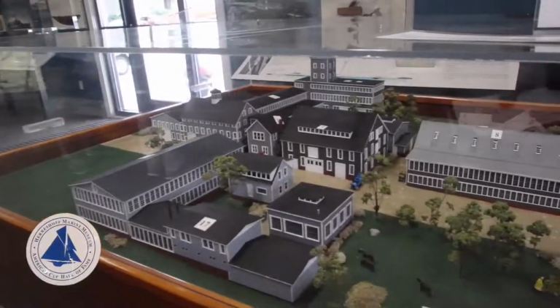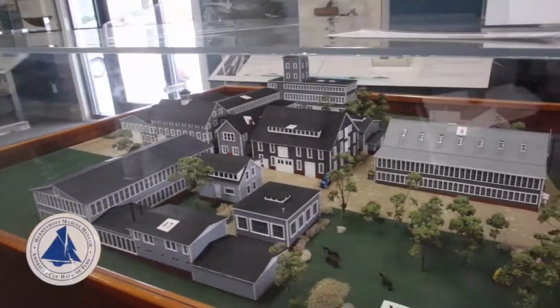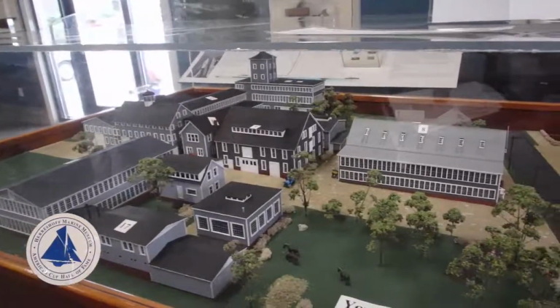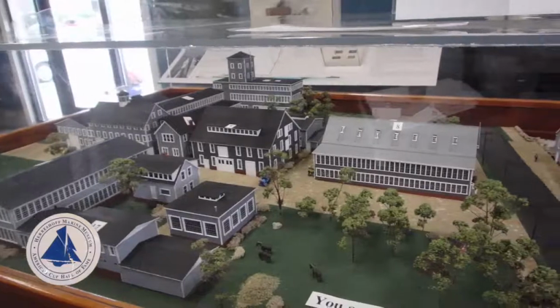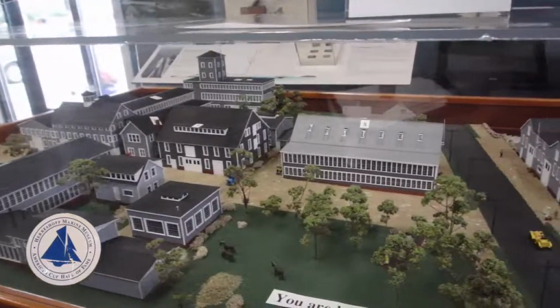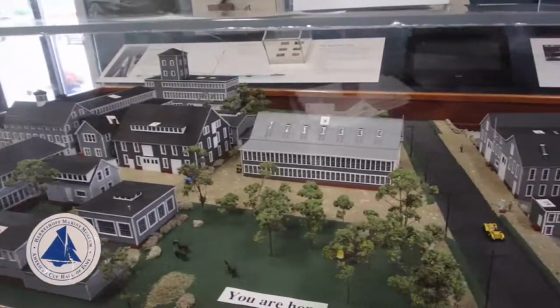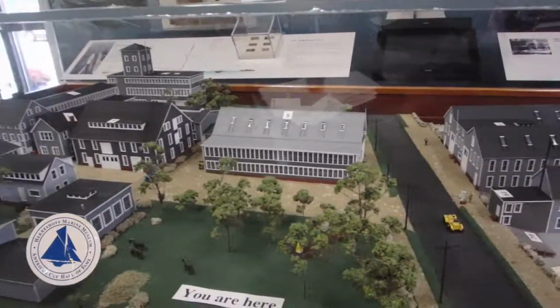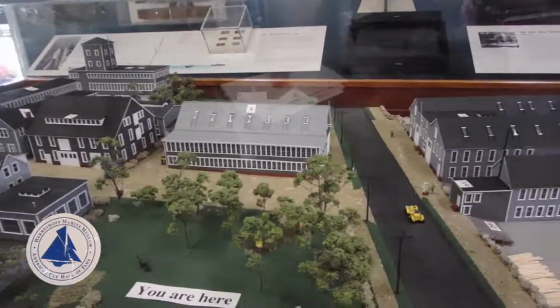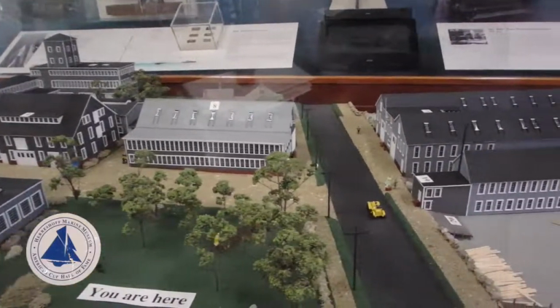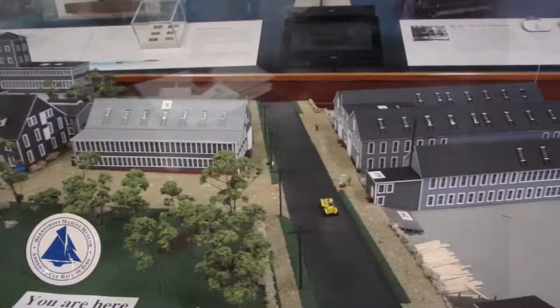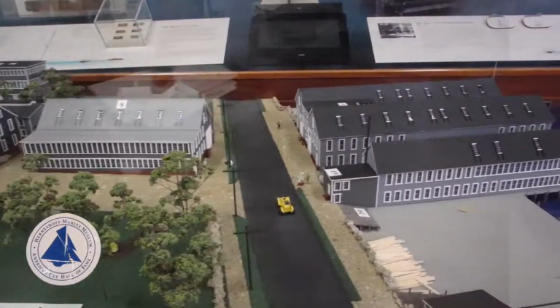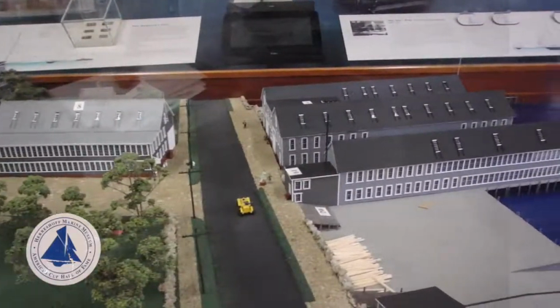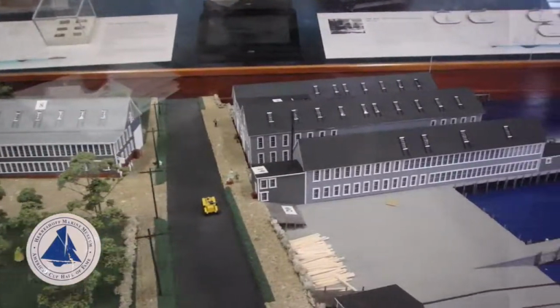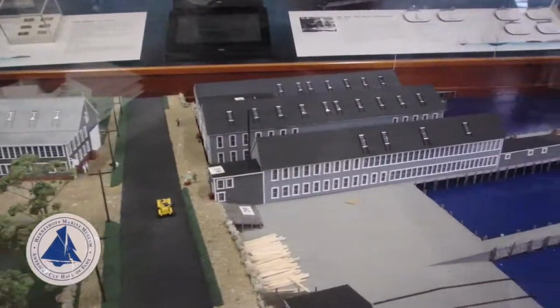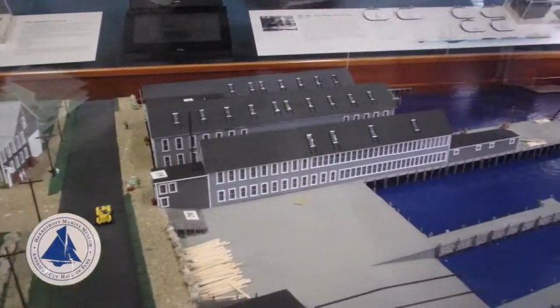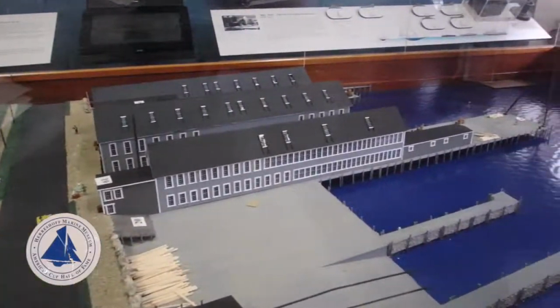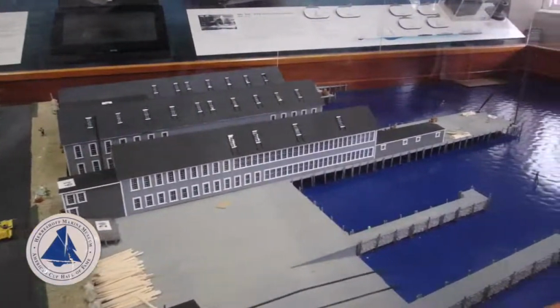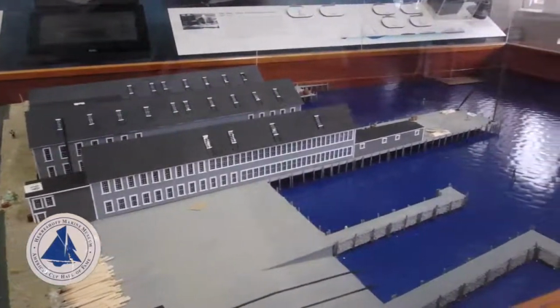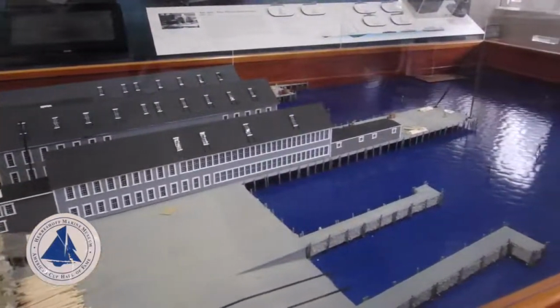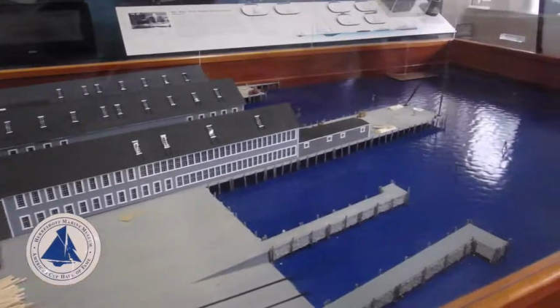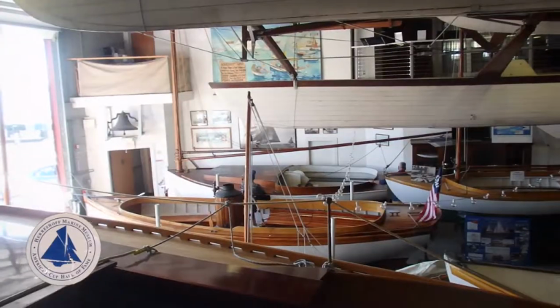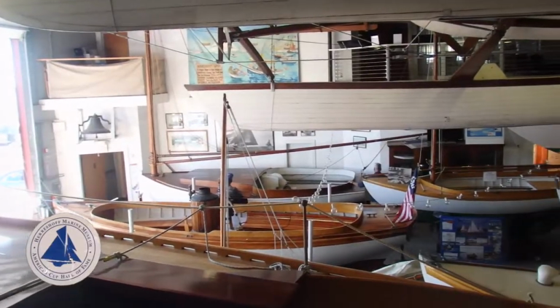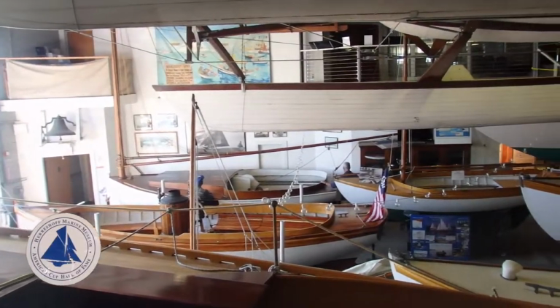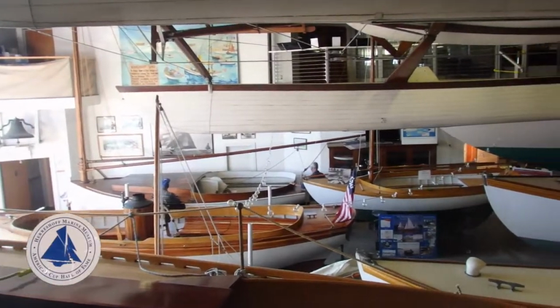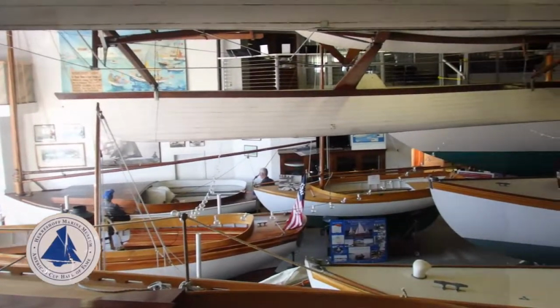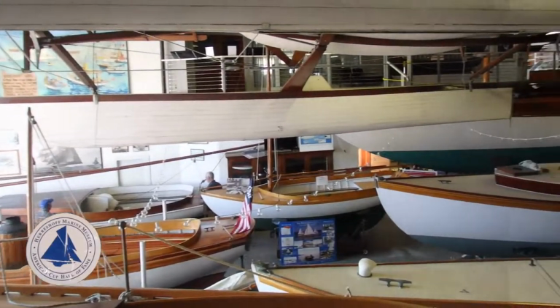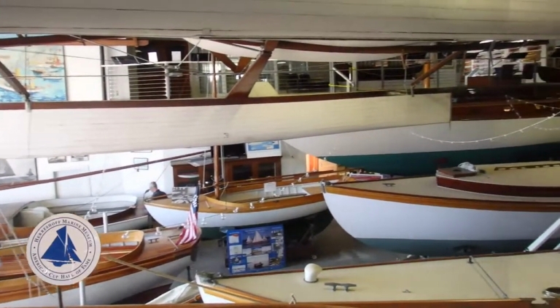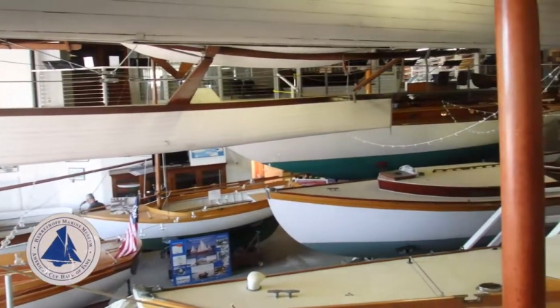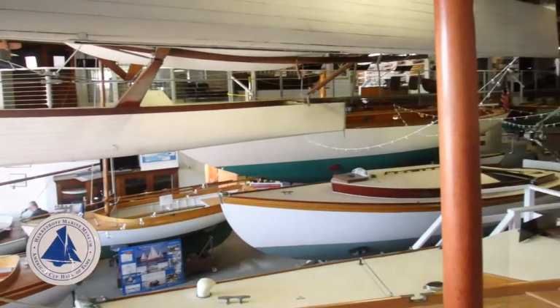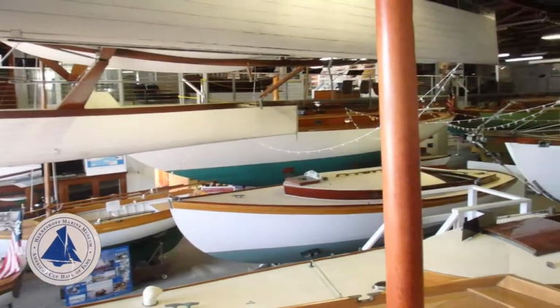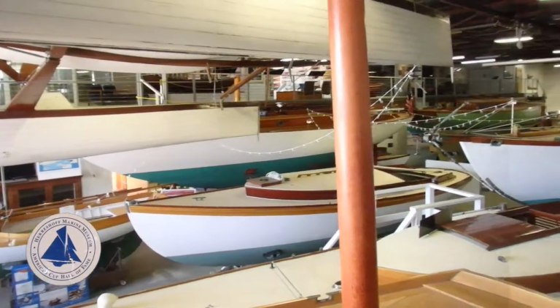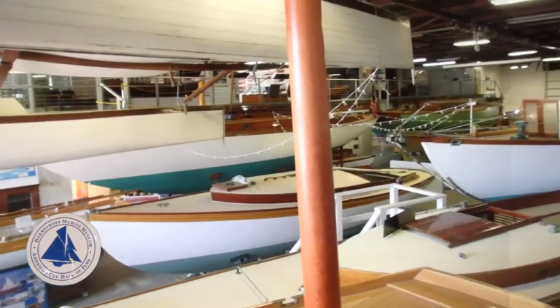It's located on the site of the original boatyard, and this model gives you an idea of what that would have looked like. The main attraction is this hall of boats.